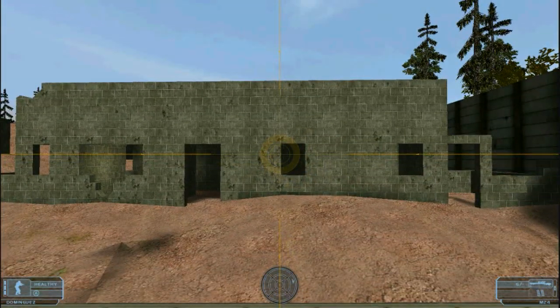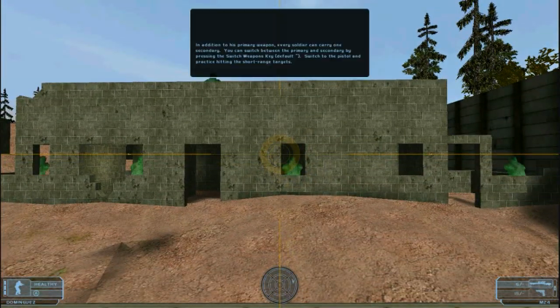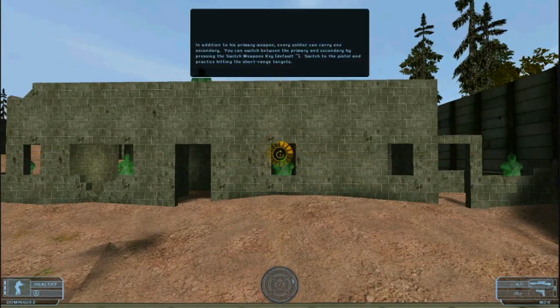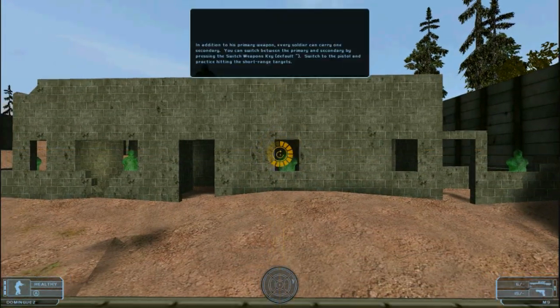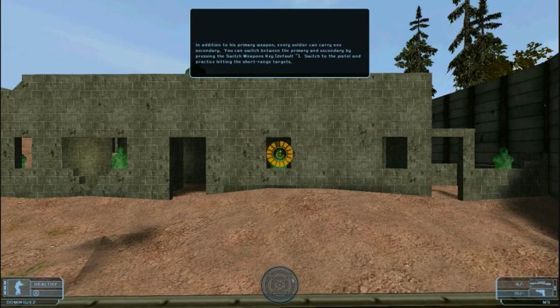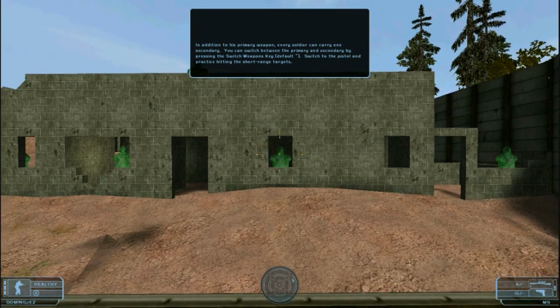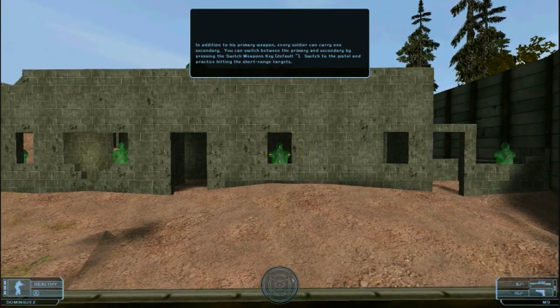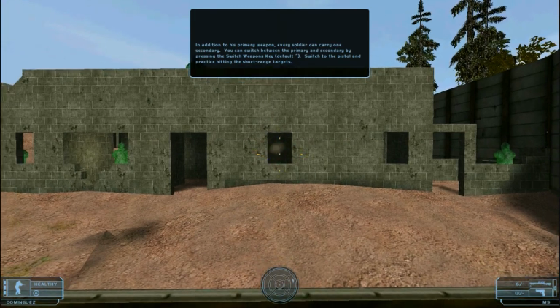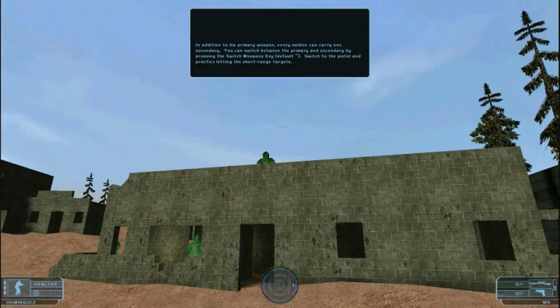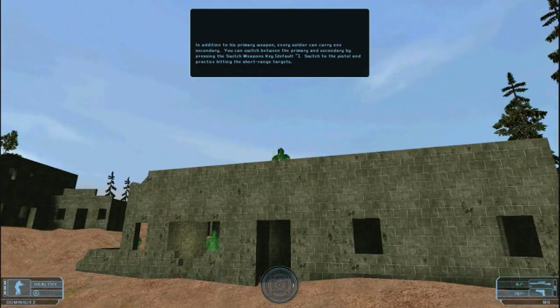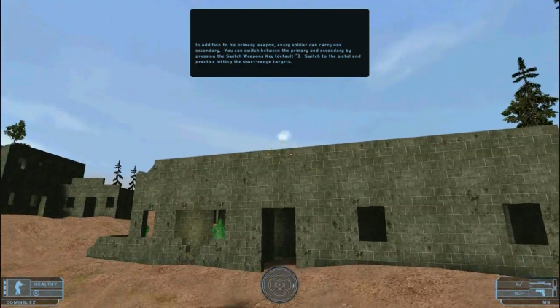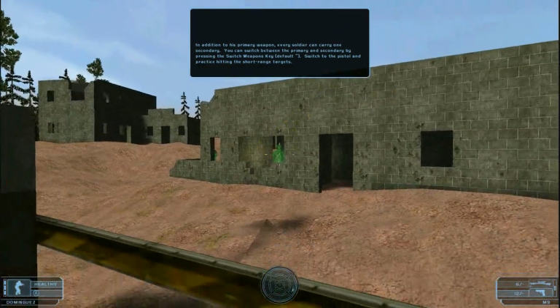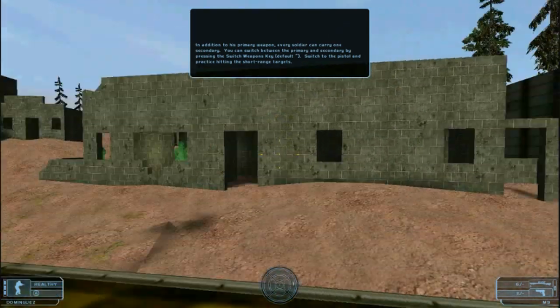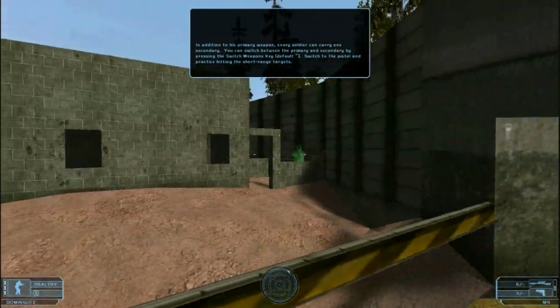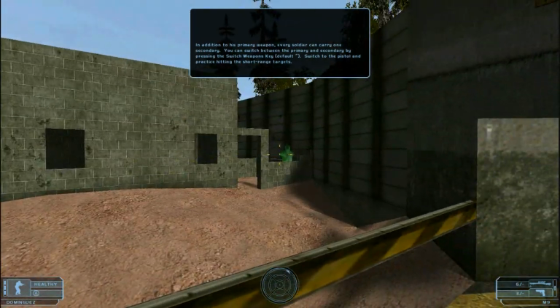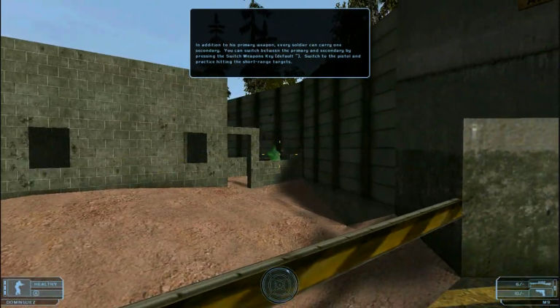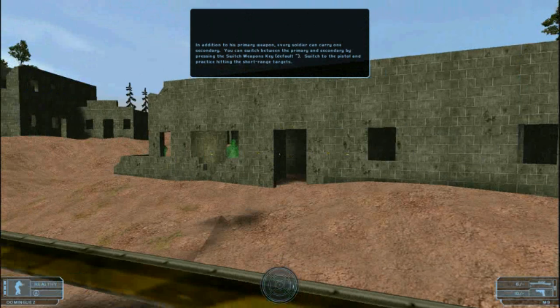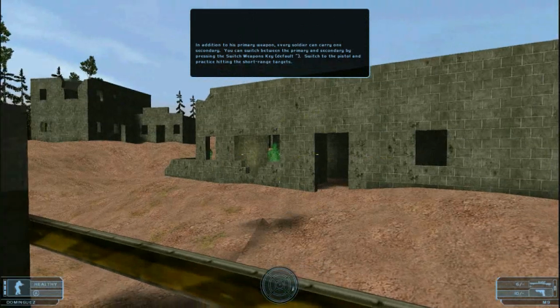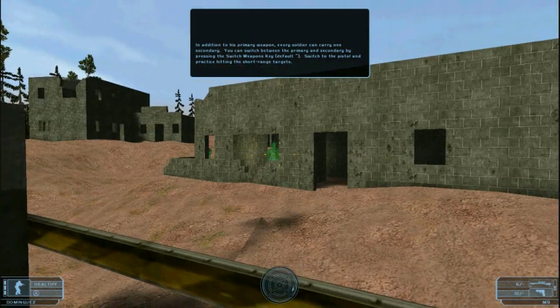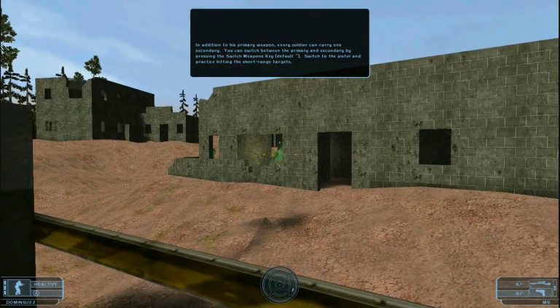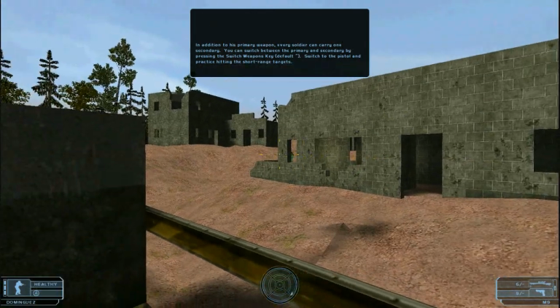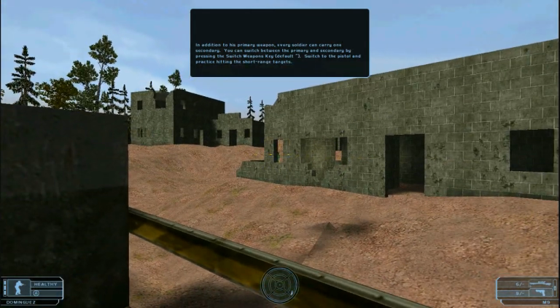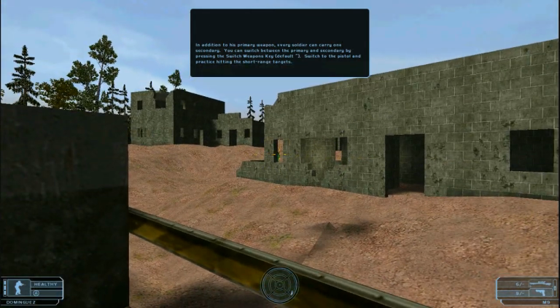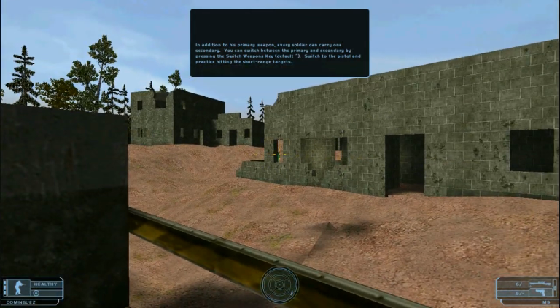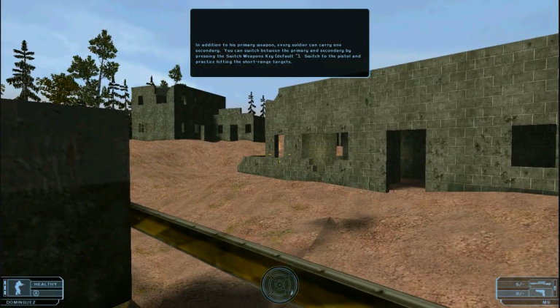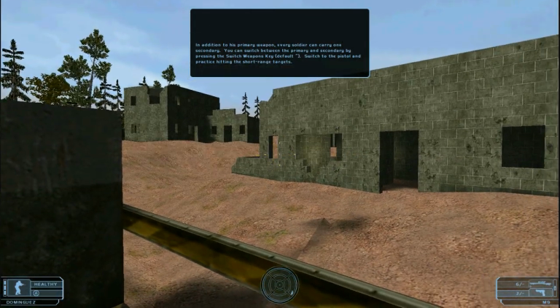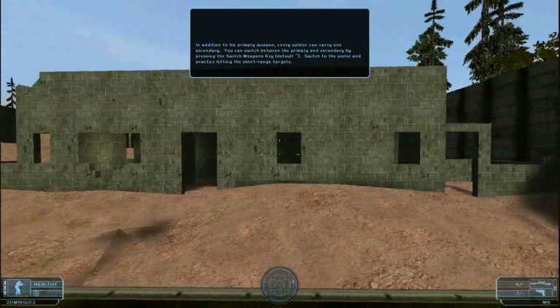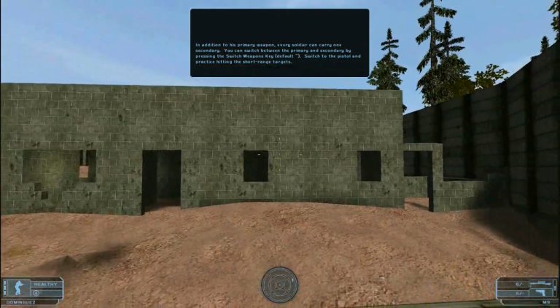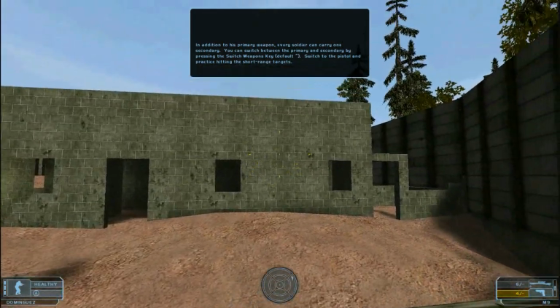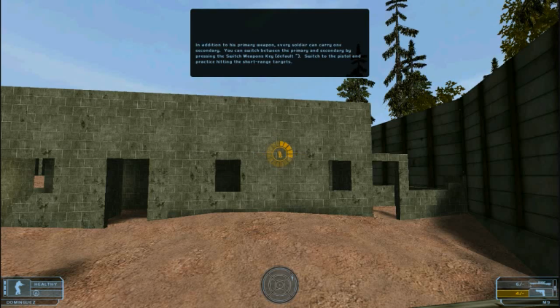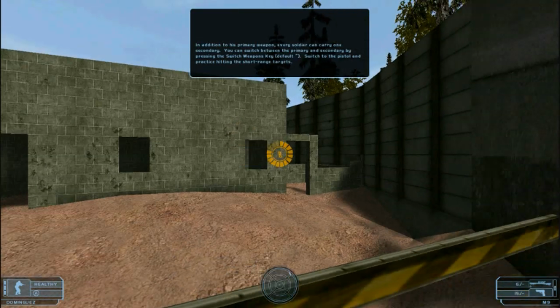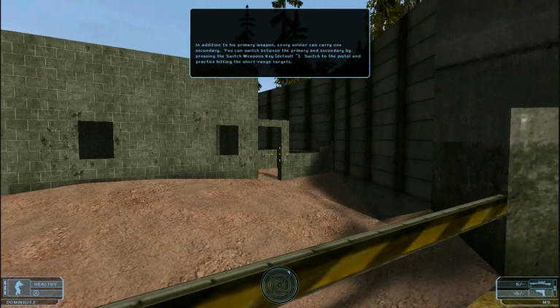In addition to his primary weapon, every soldier can carry one secondary weapon. You can switch between the primary and secondary by pressing the switch weapons key. Switch to the pistol and practice hitting the short range targets.